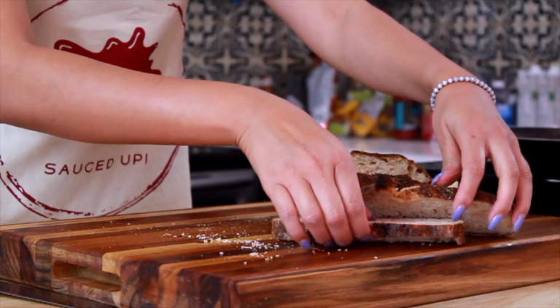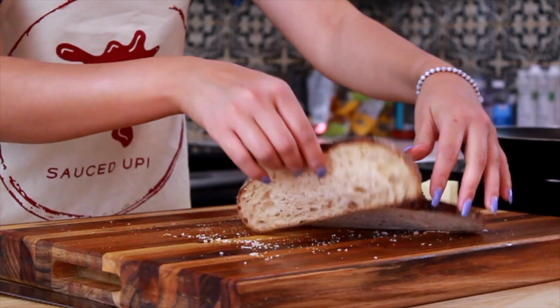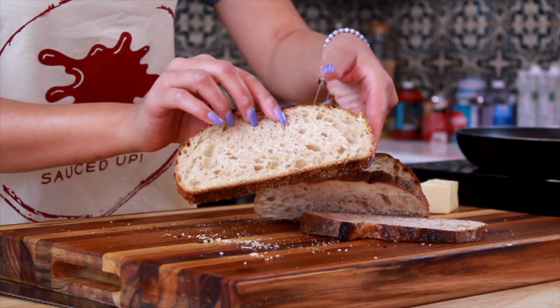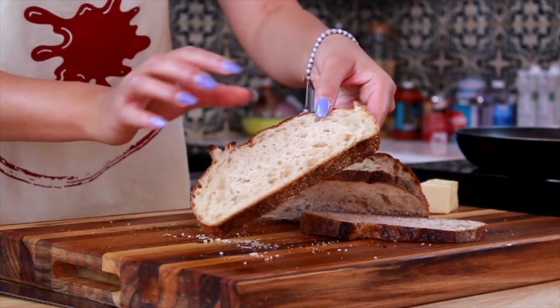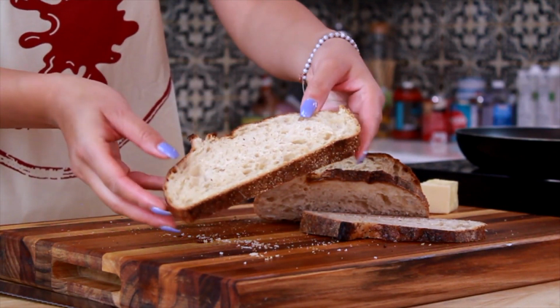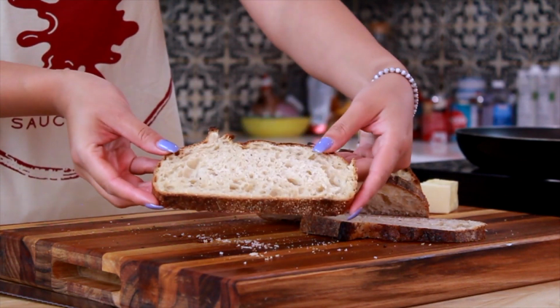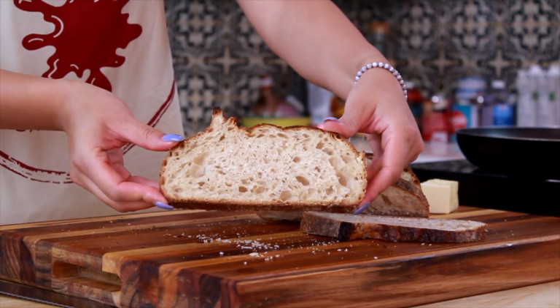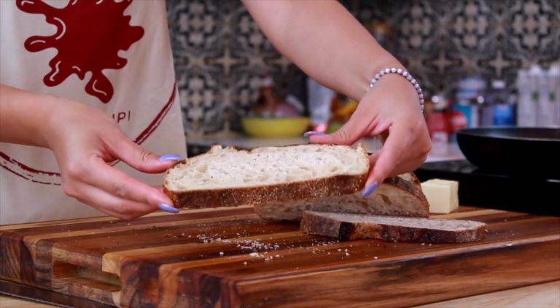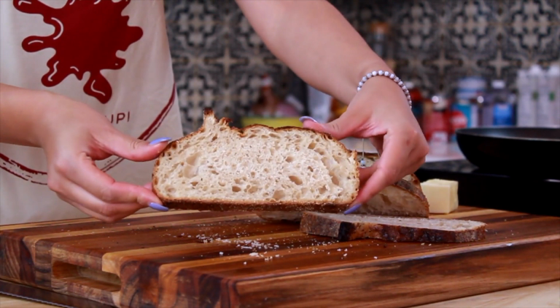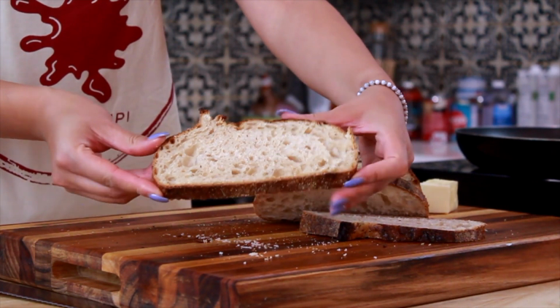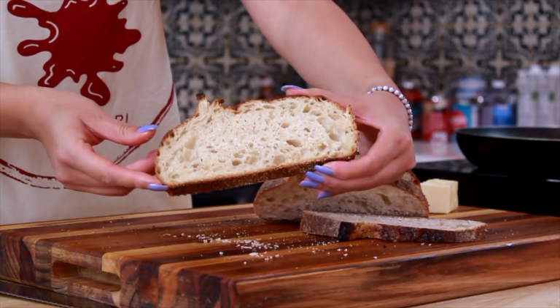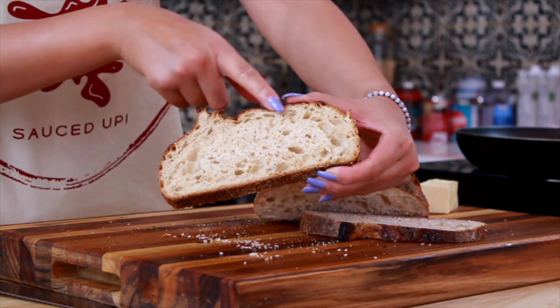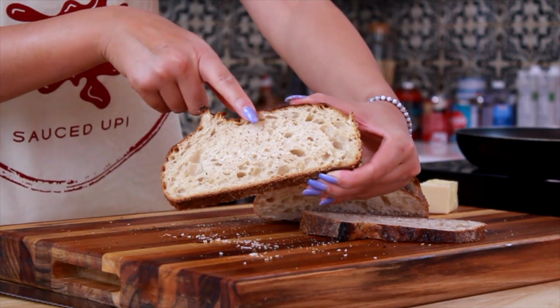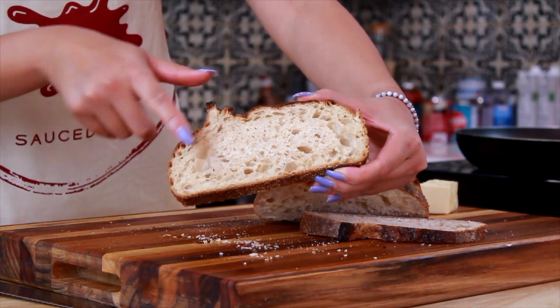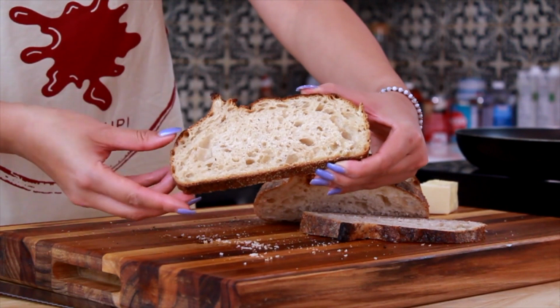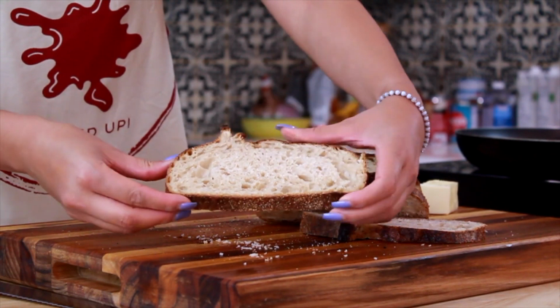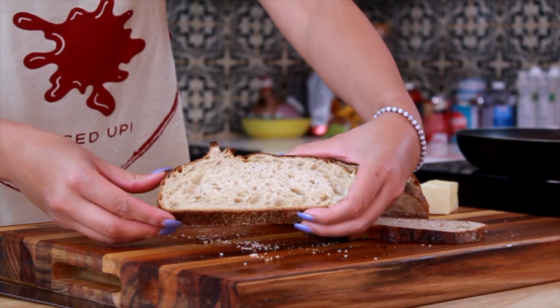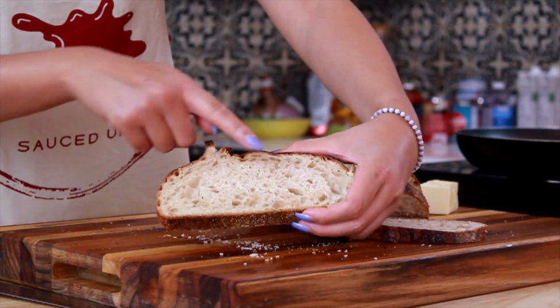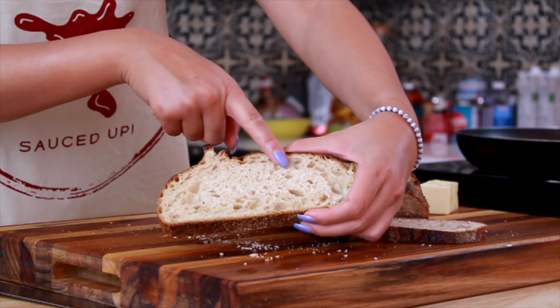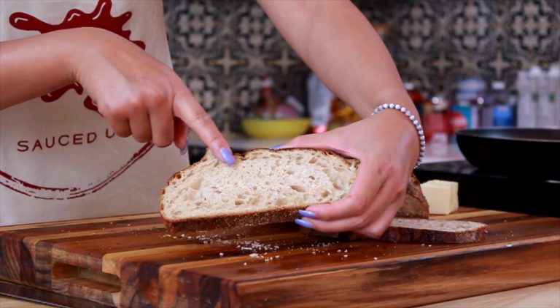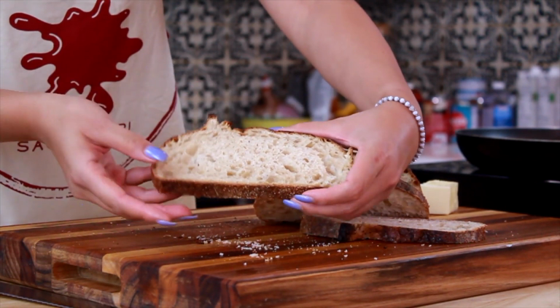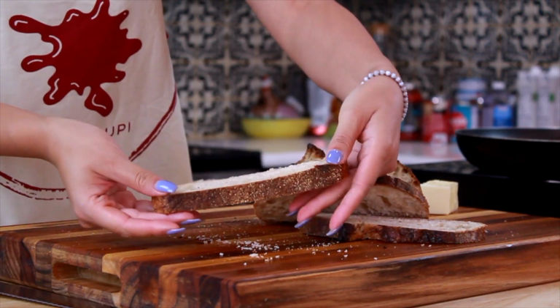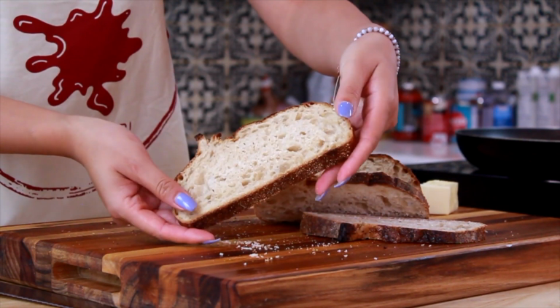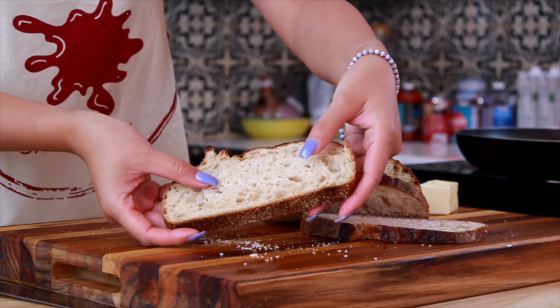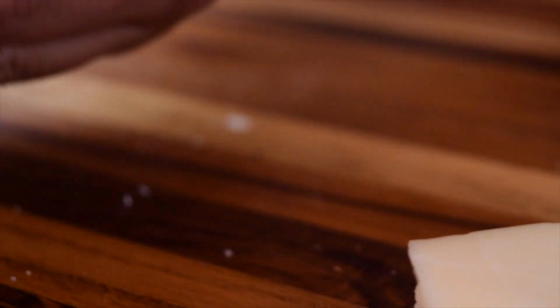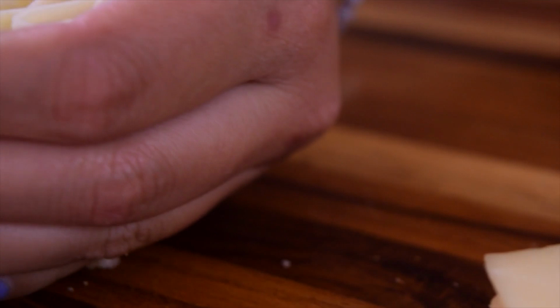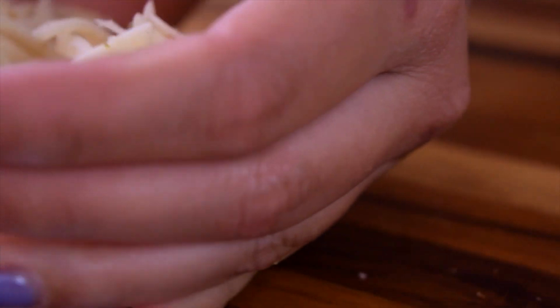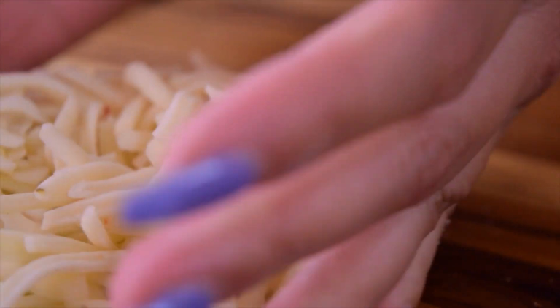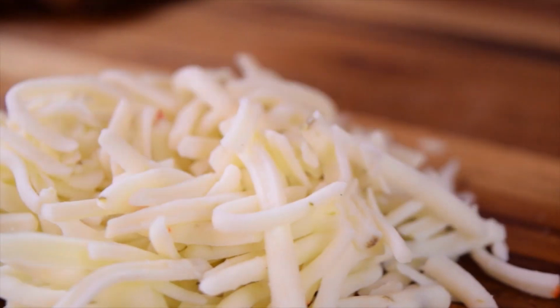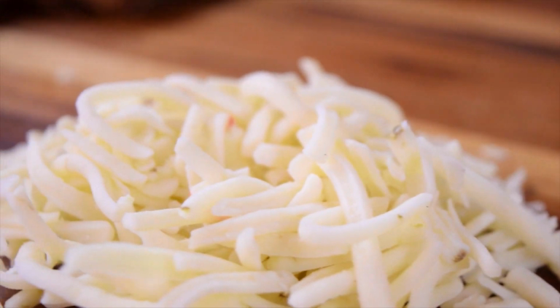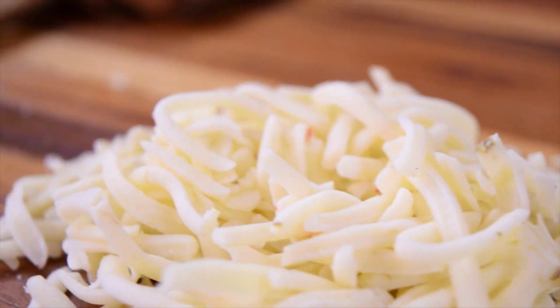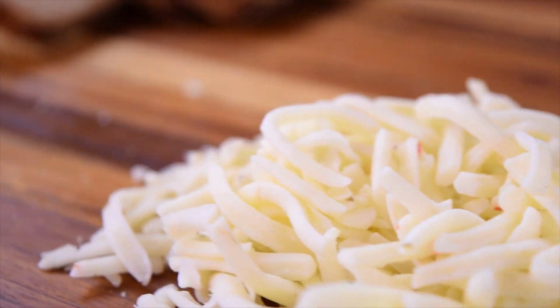Take a look at this slice. It is absolutely gorgeous. They have beautiful air pockets in that bread. It's going to create such a great texture — fluffy, but also crispy. We're now going to get our ingredients together to build this beautiful sandwich.